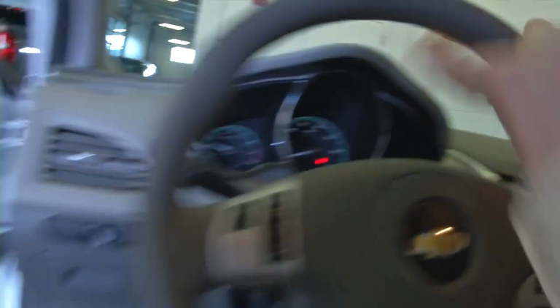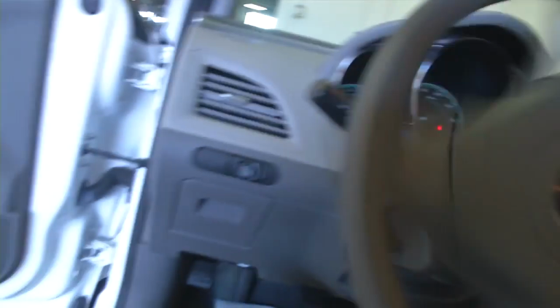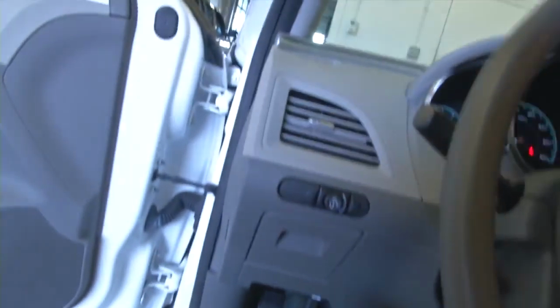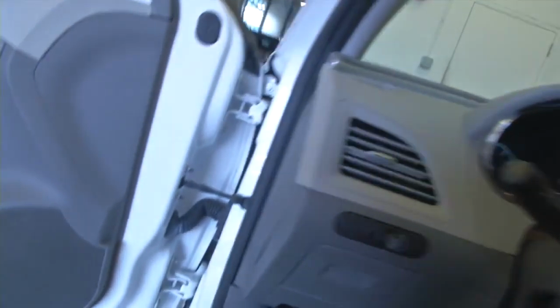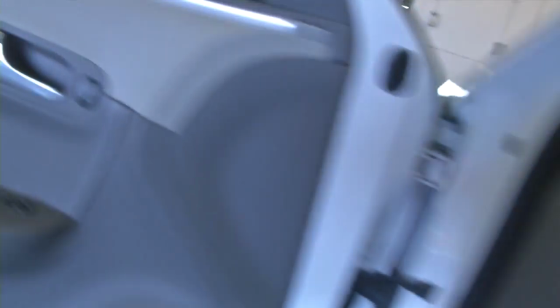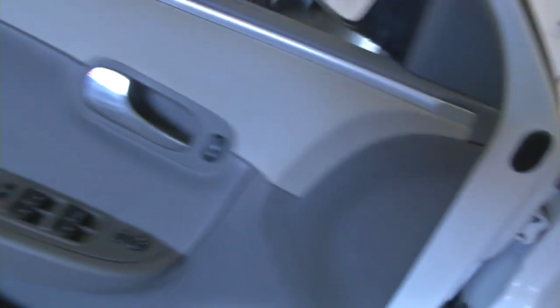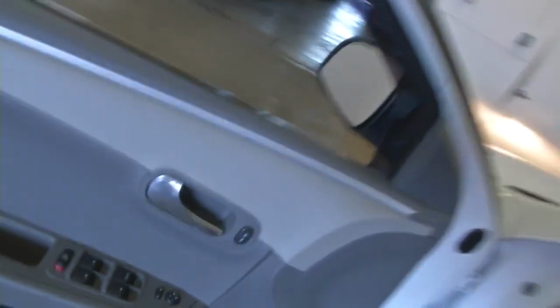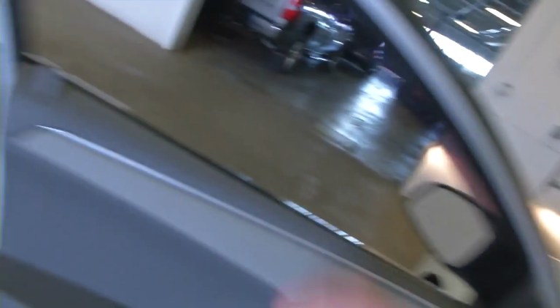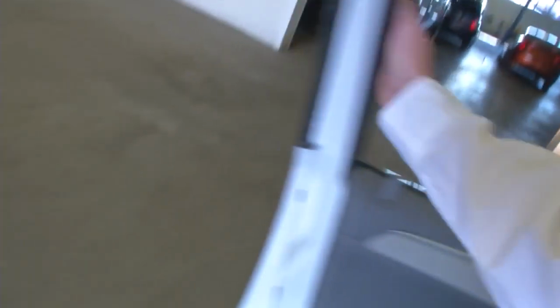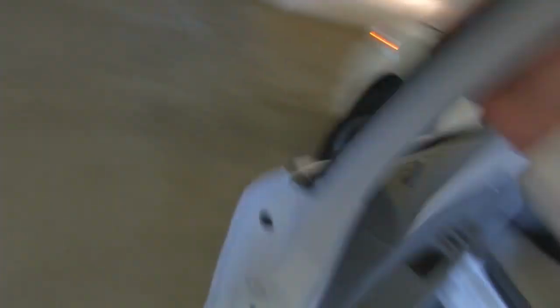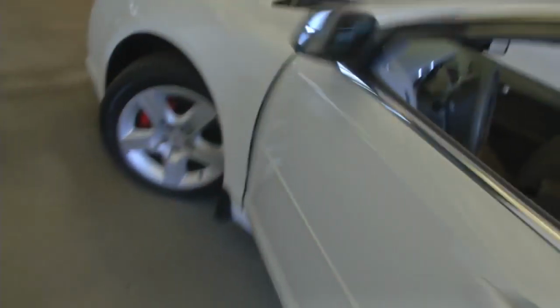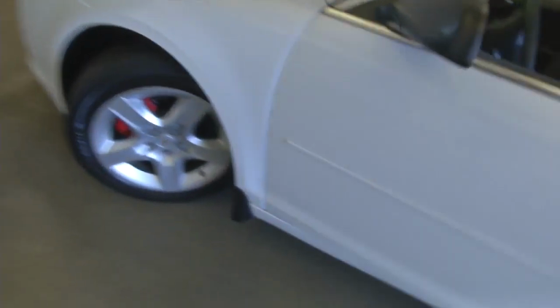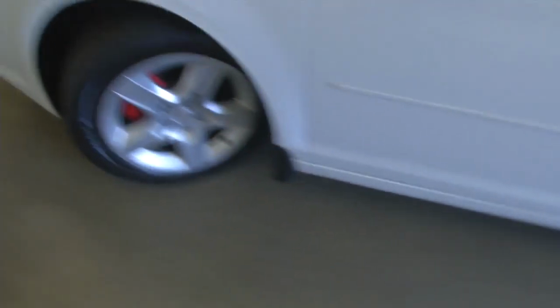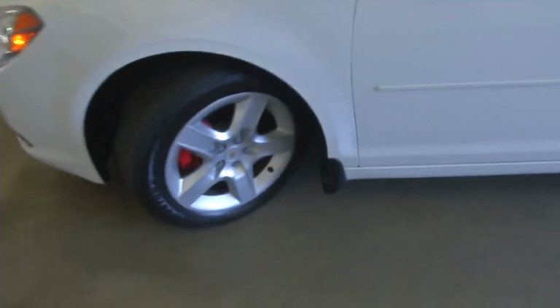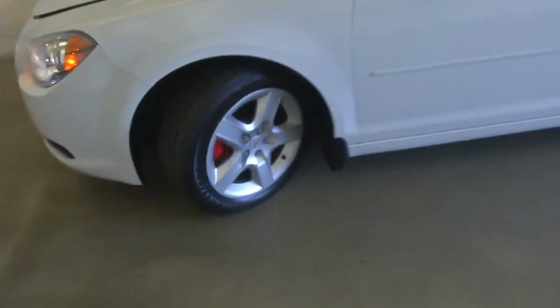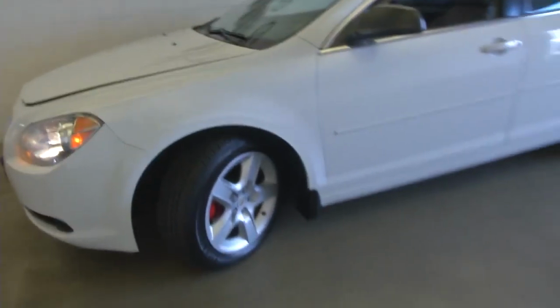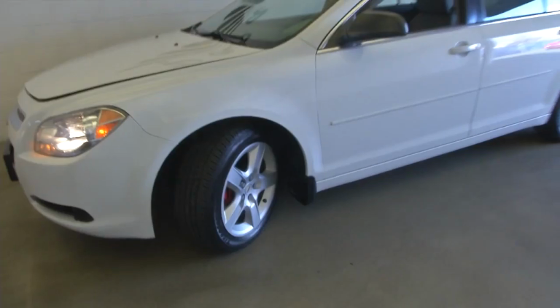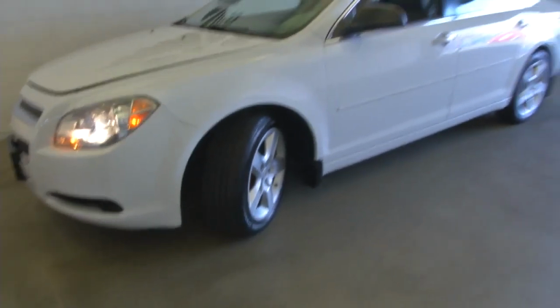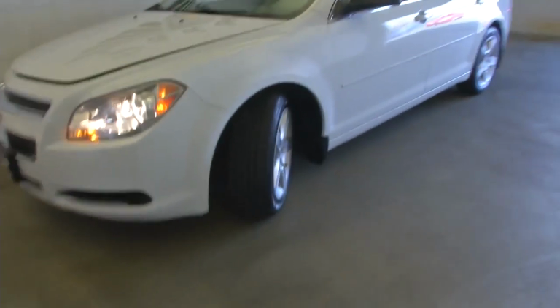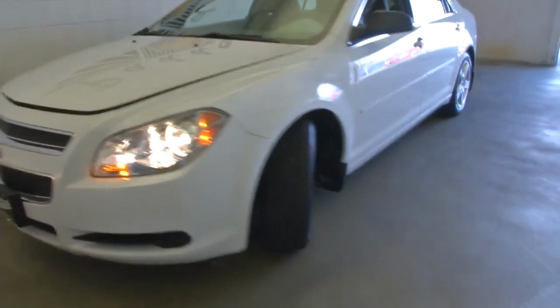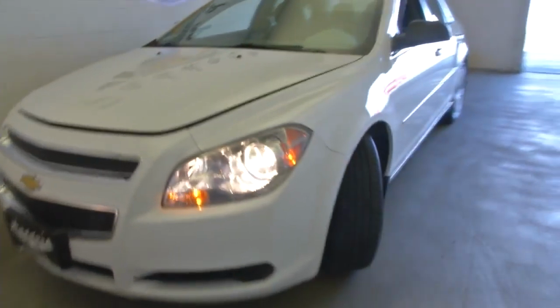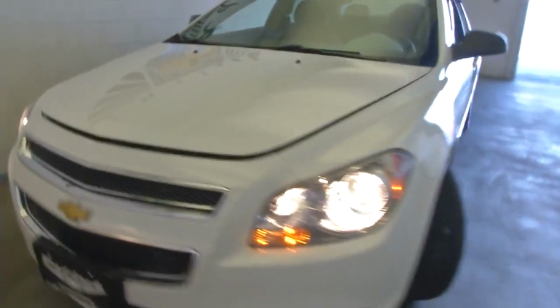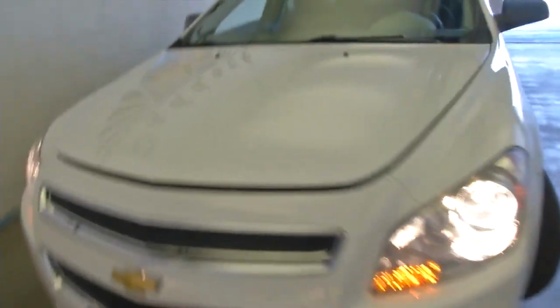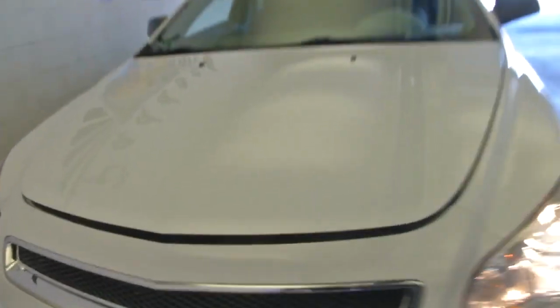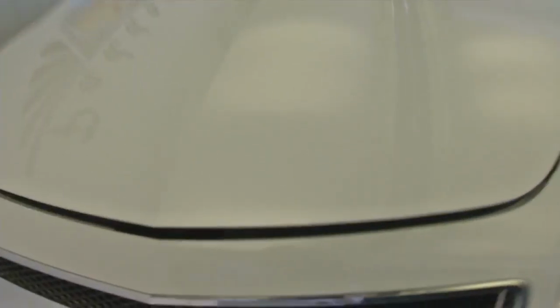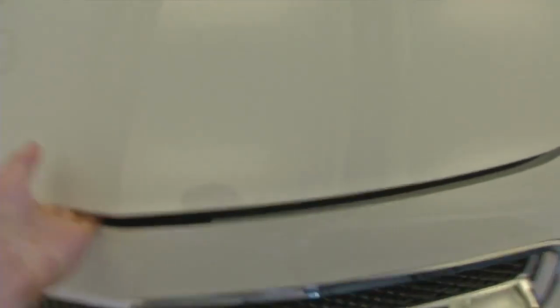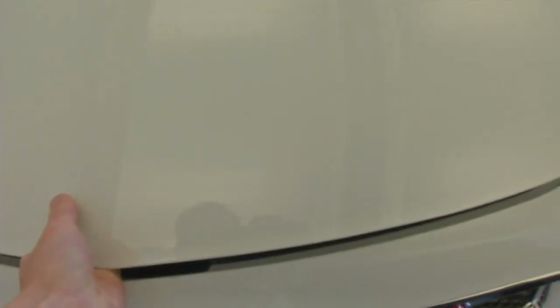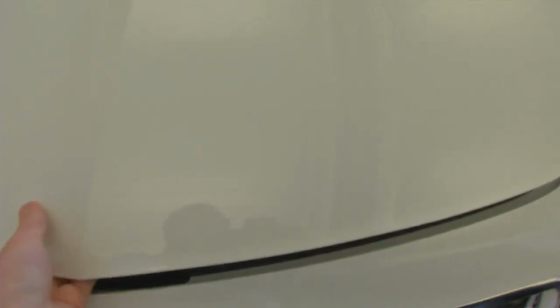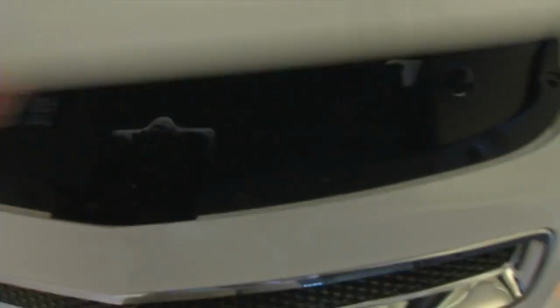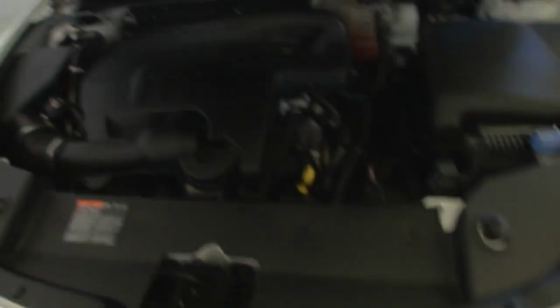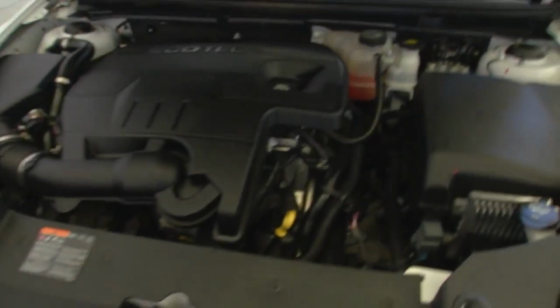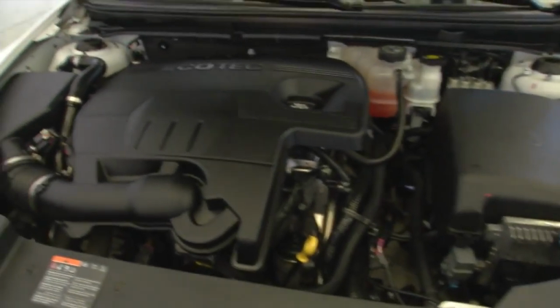We're going to take a look at that front tire and make our way to the front of the vehicle. Exterior paint looks to be in good condition. Engine compartment's clean, running well.